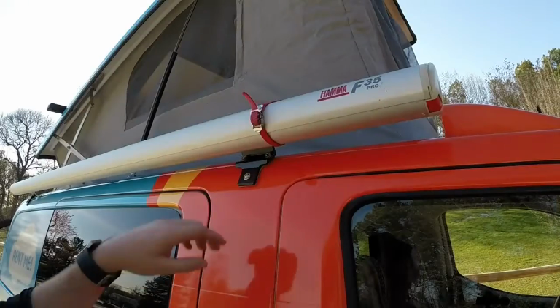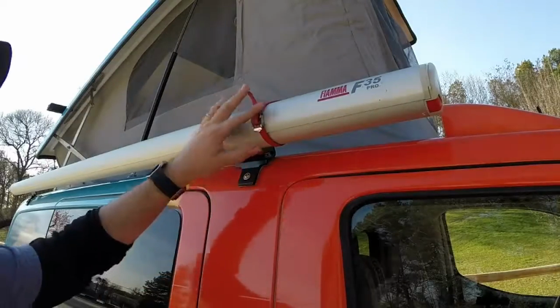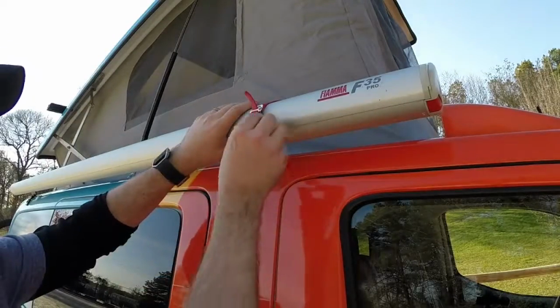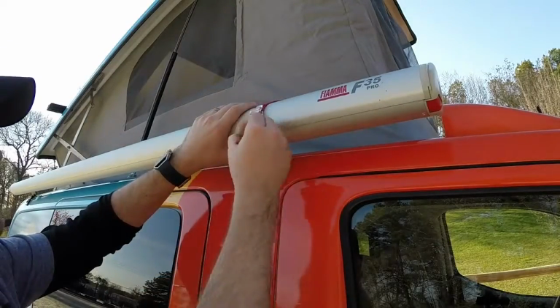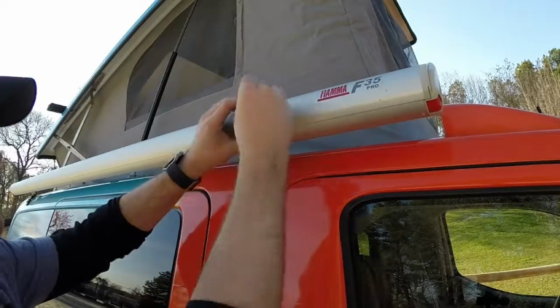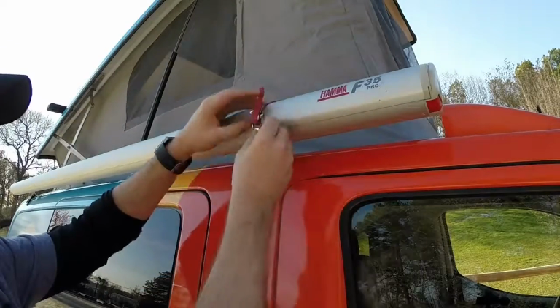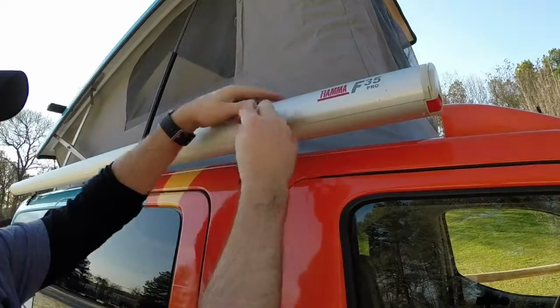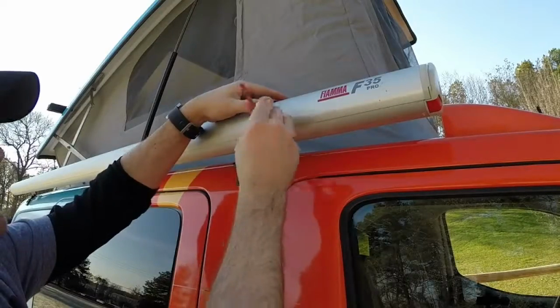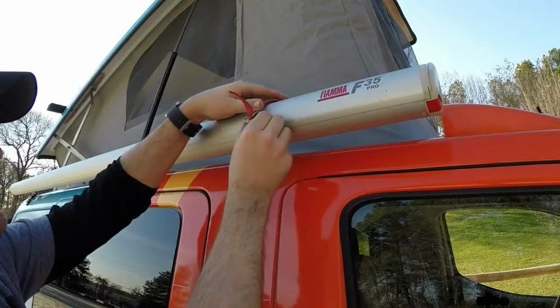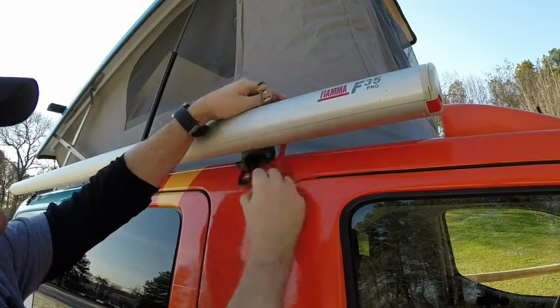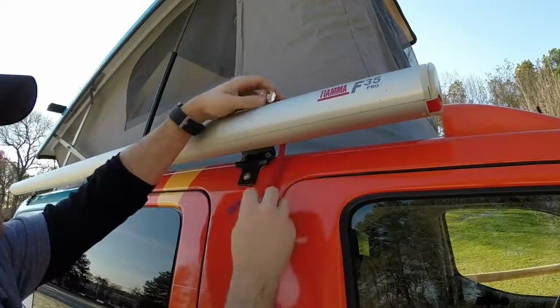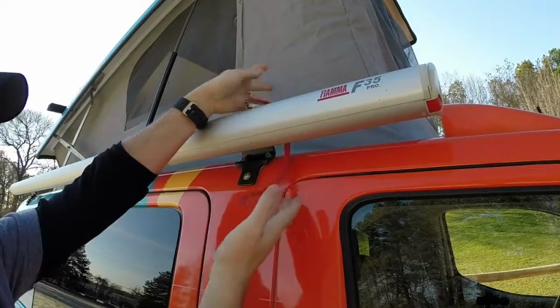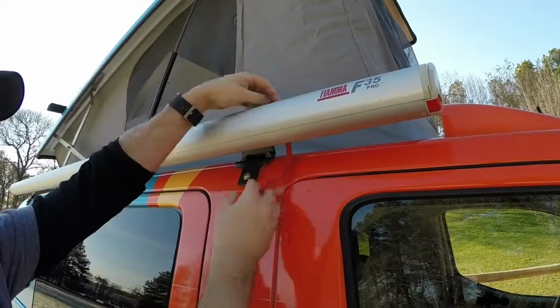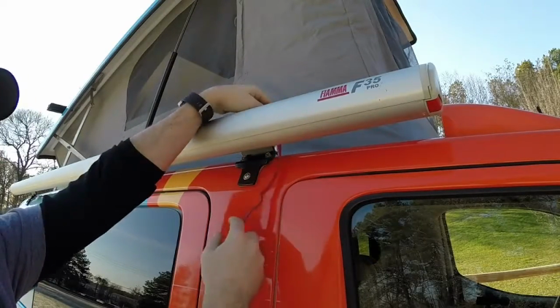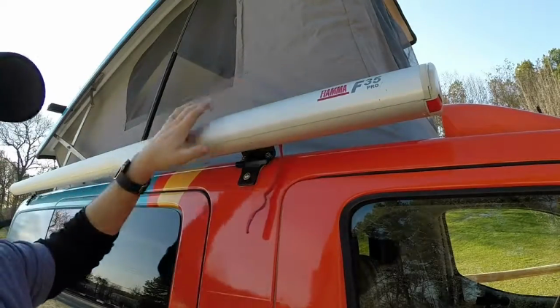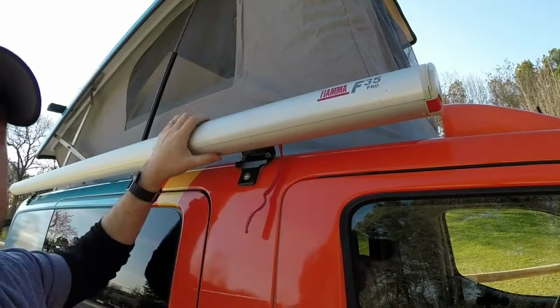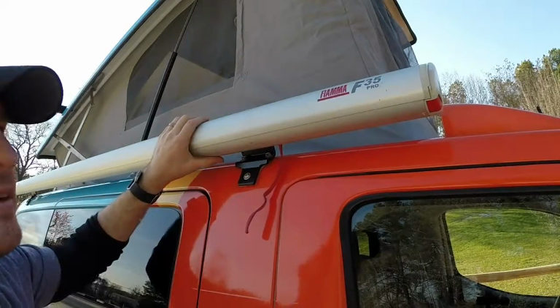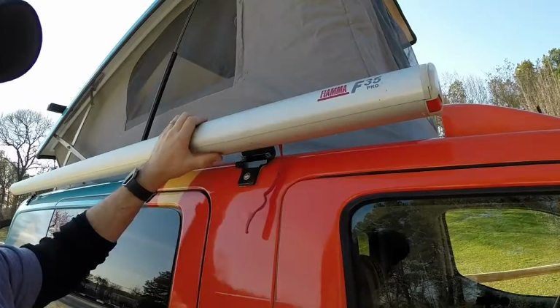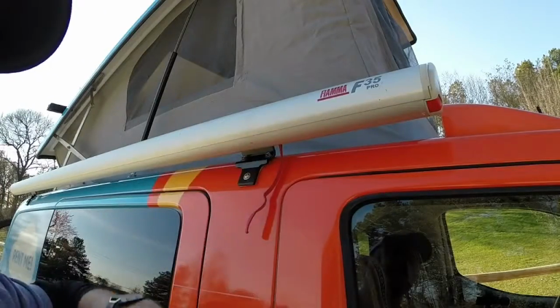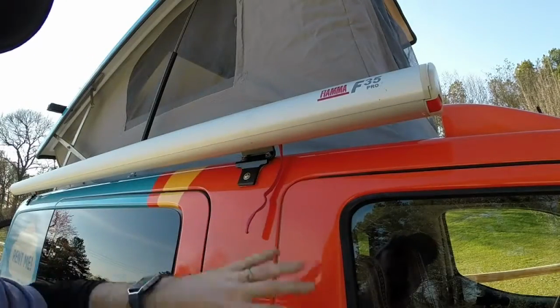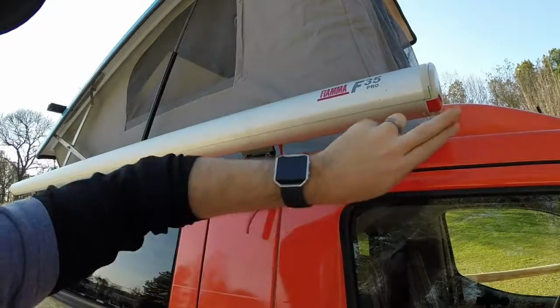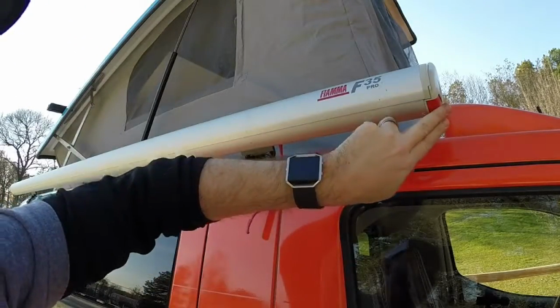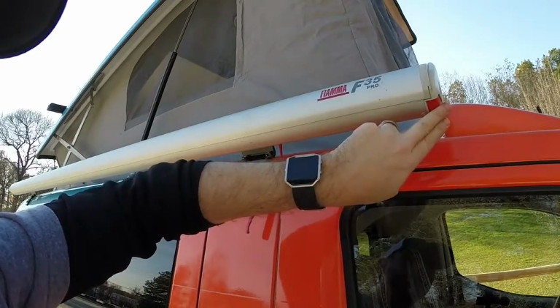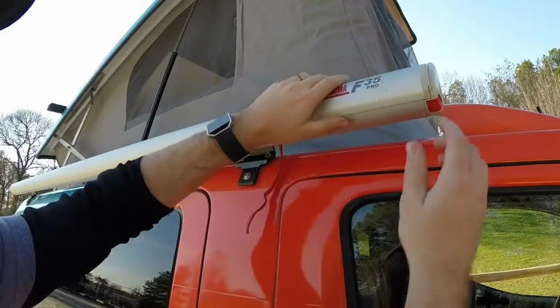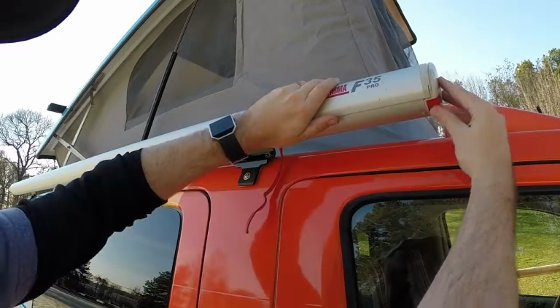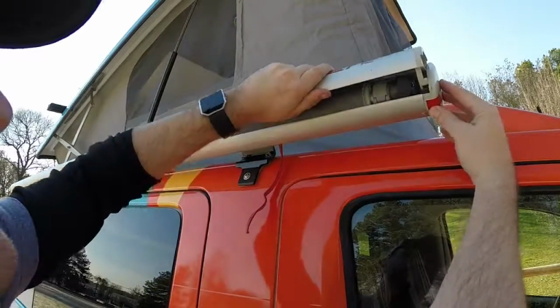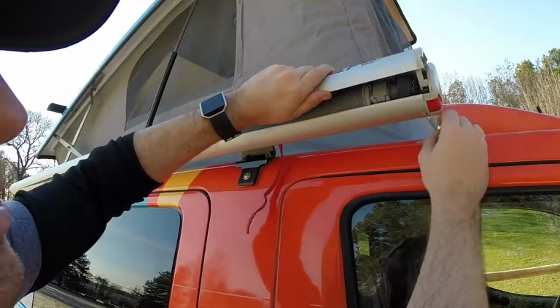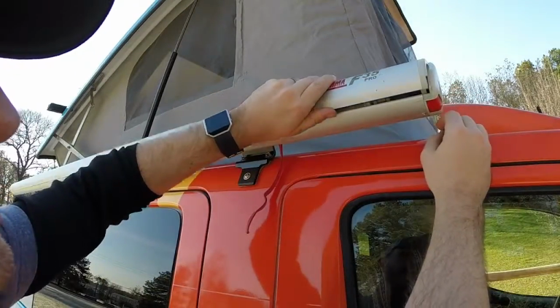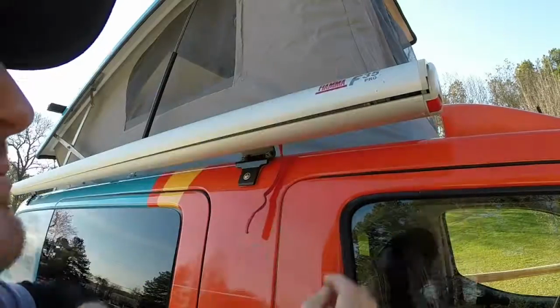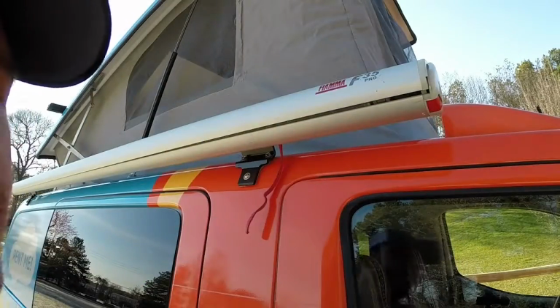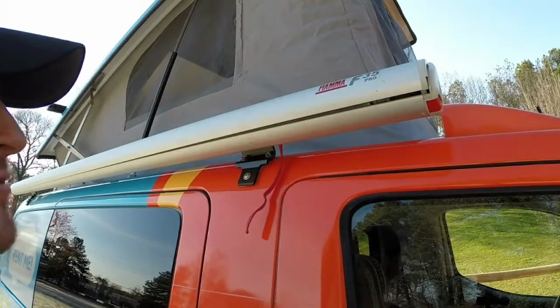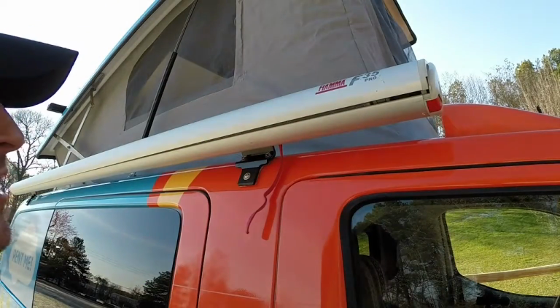First, you want to loosen the safety strap. Pinch here, this will come out, and it just hangs there. Next, you're going to push the release button here and open that up. You're going to want to do that for both sides.